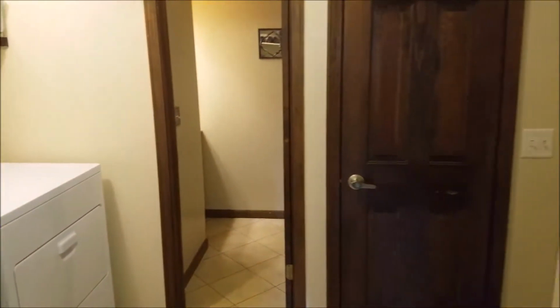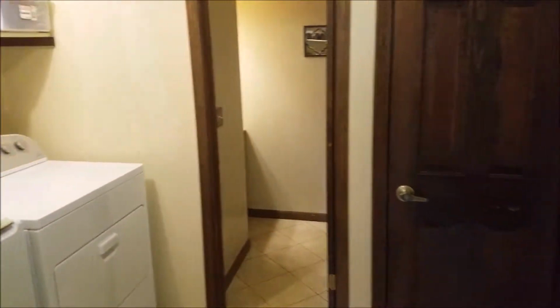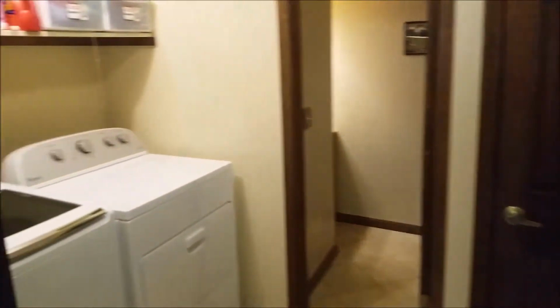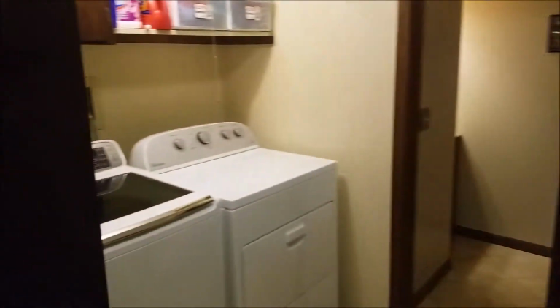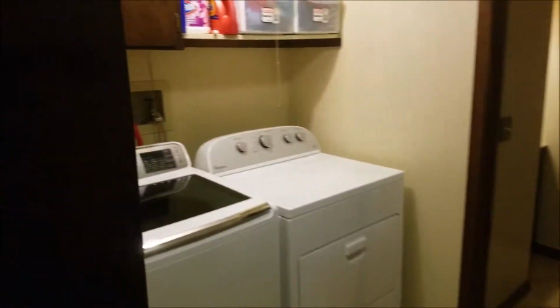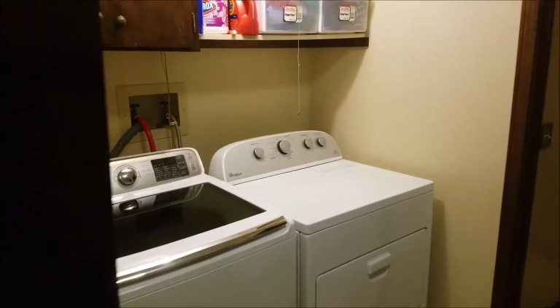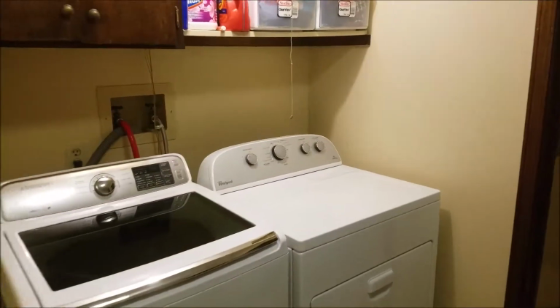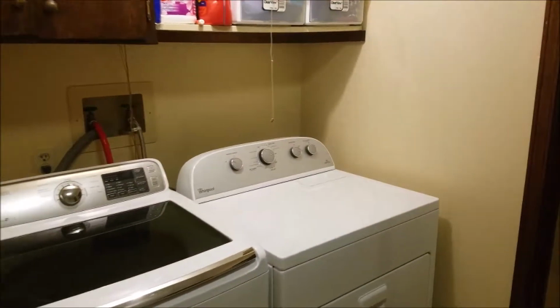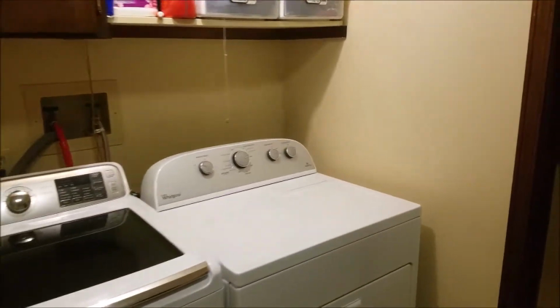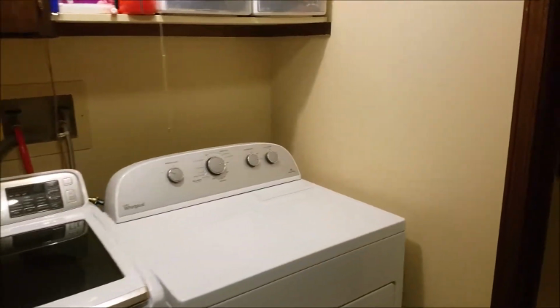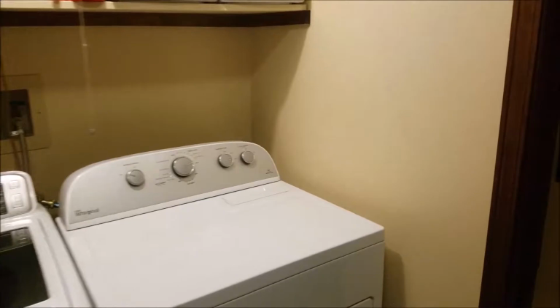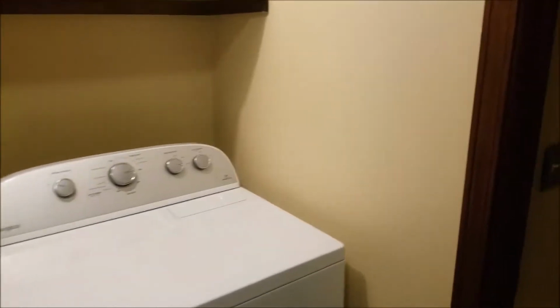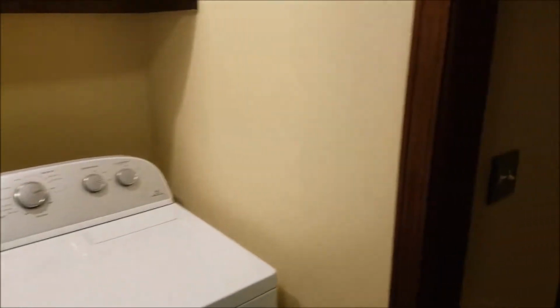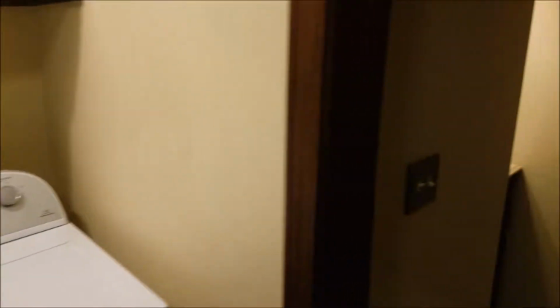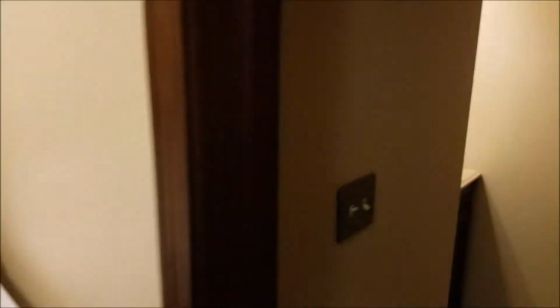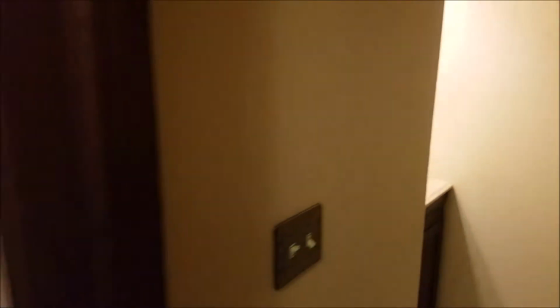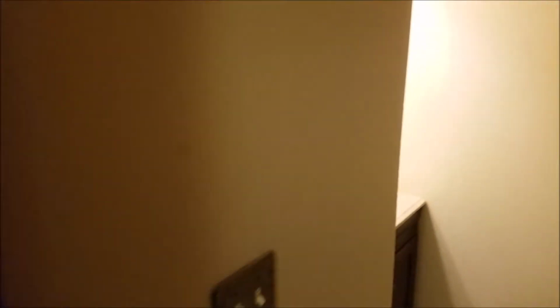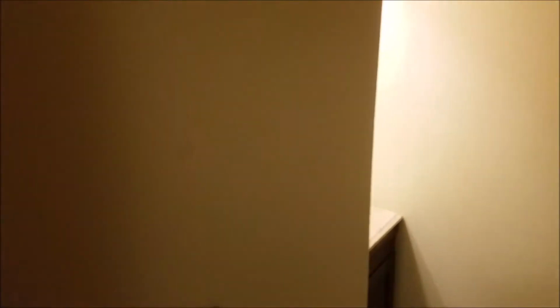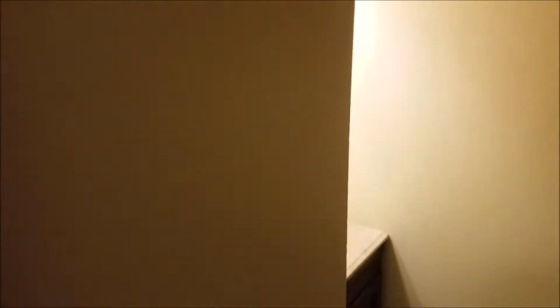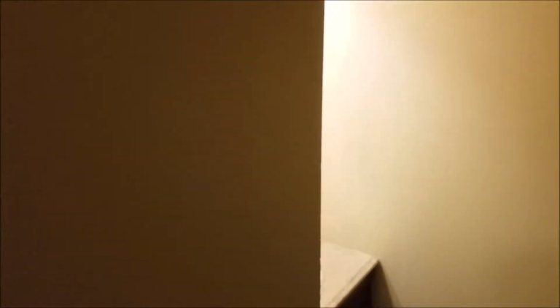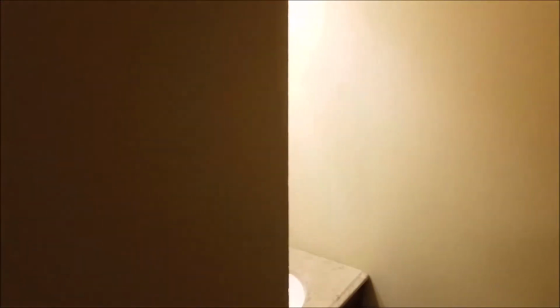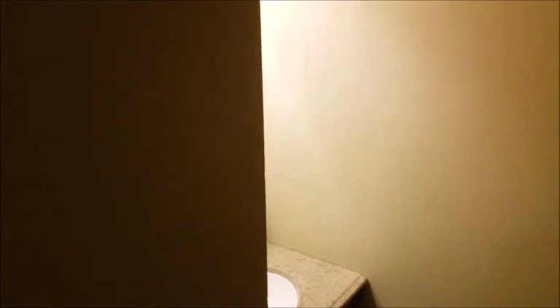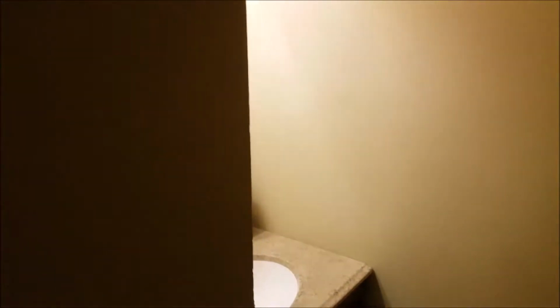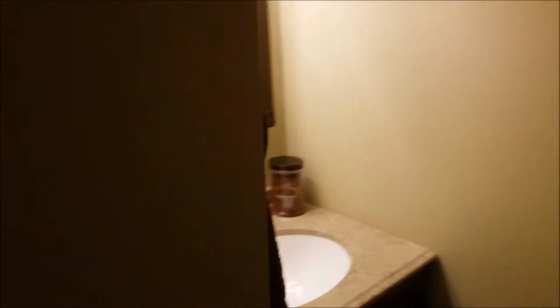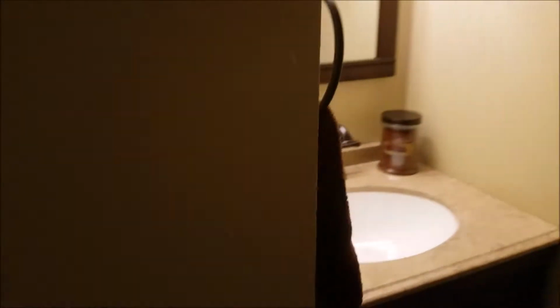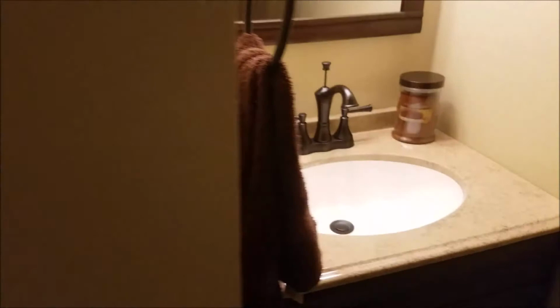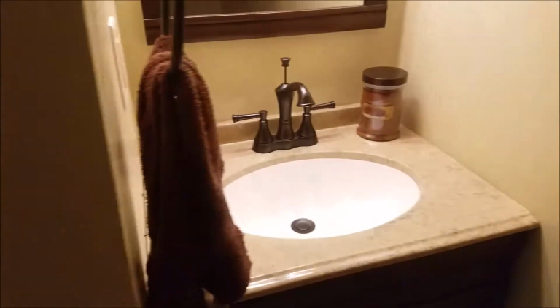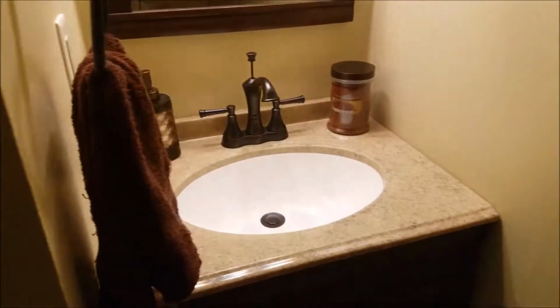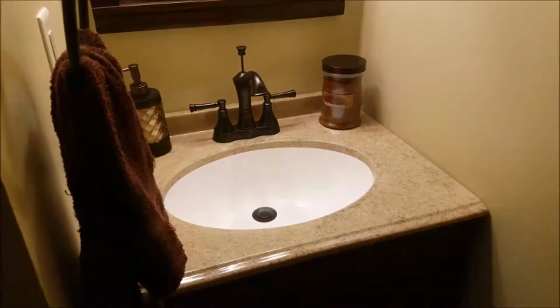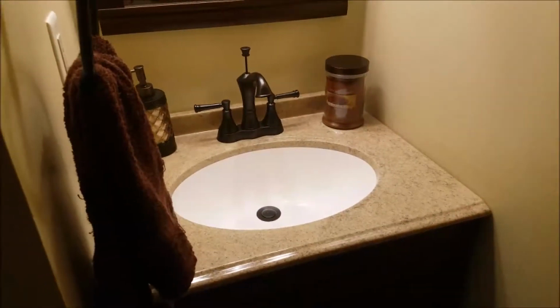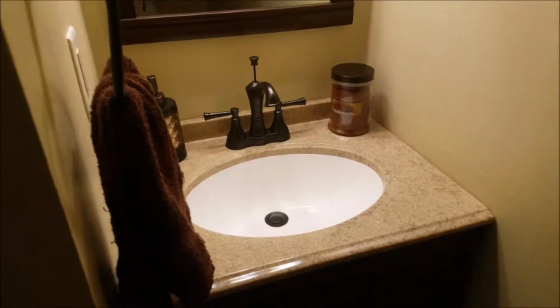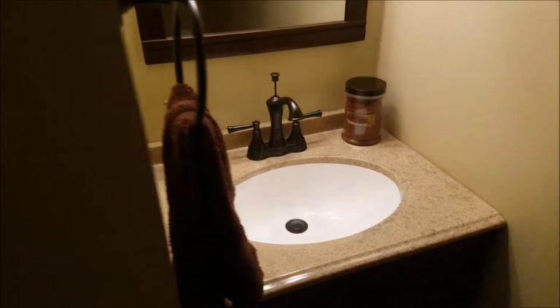Off of that is first floor laundry, and again an upgraded powder room with a hard finish on that vanity.